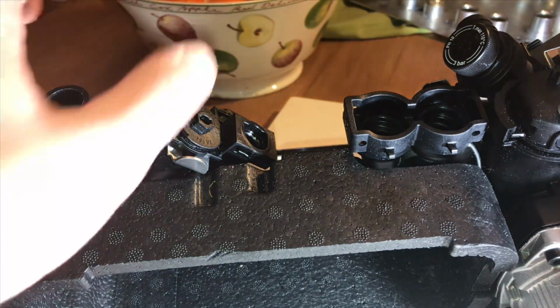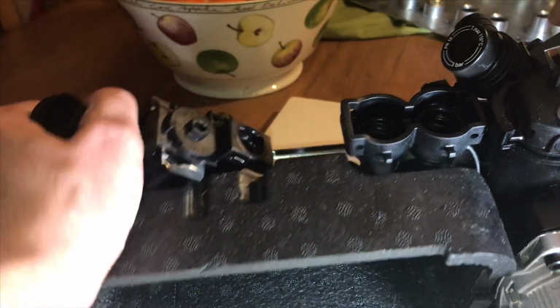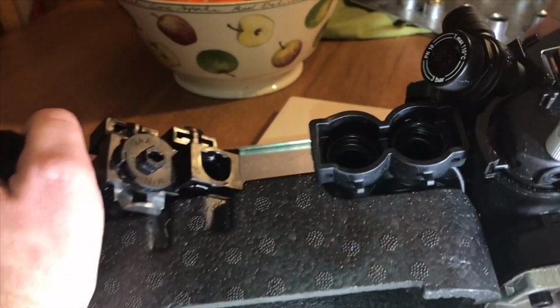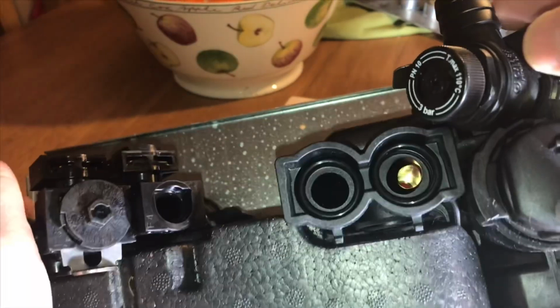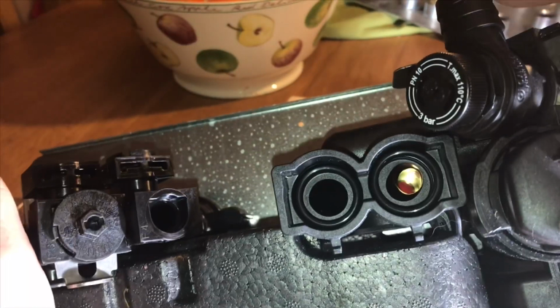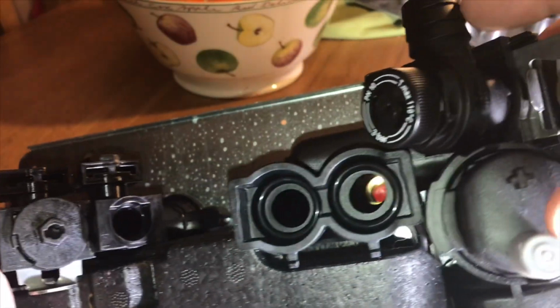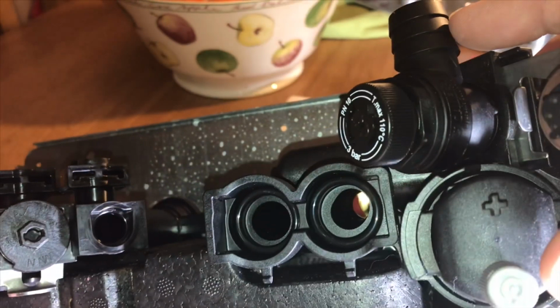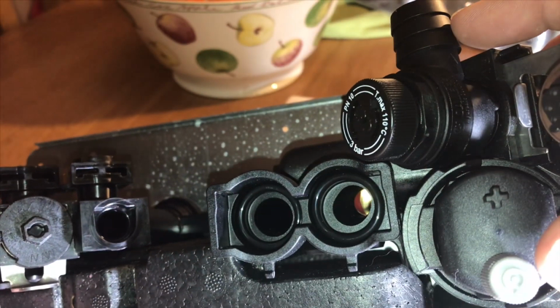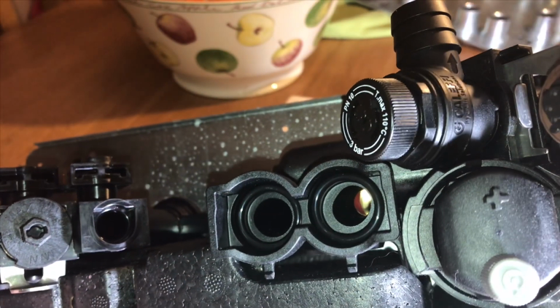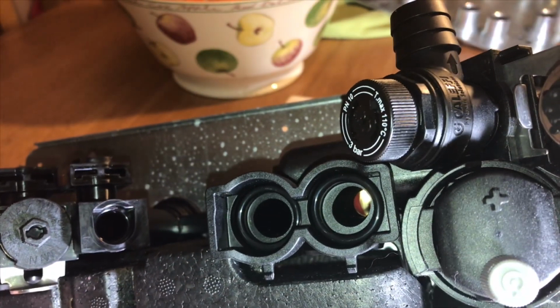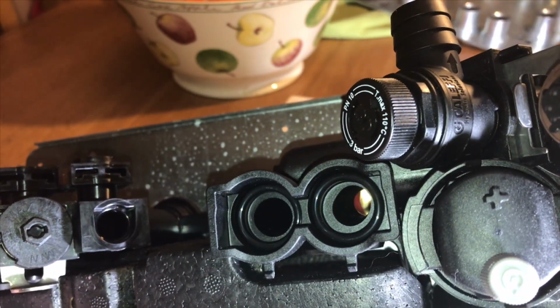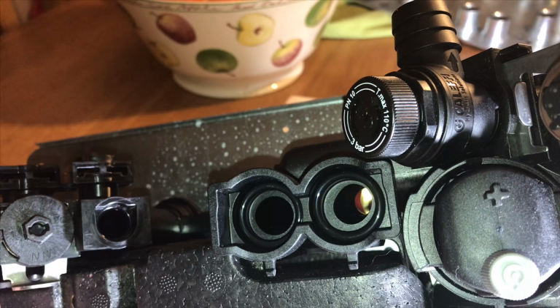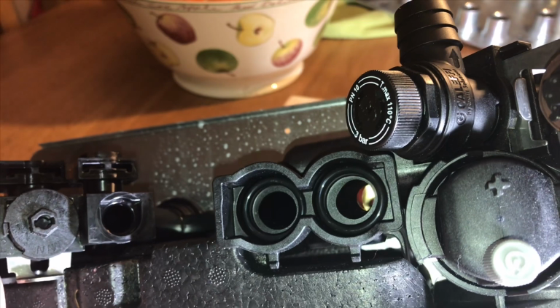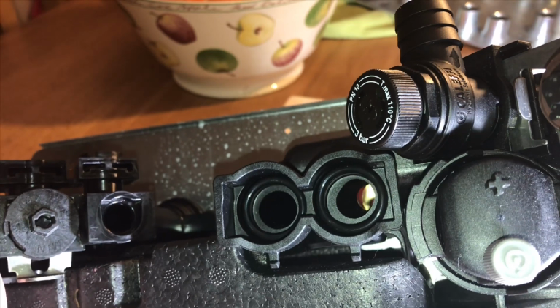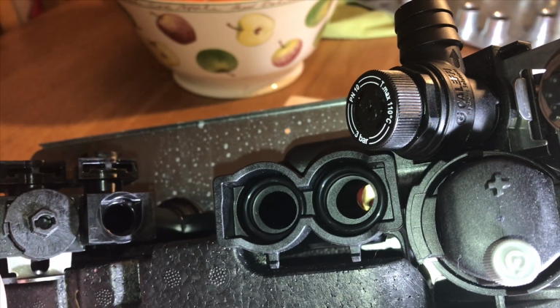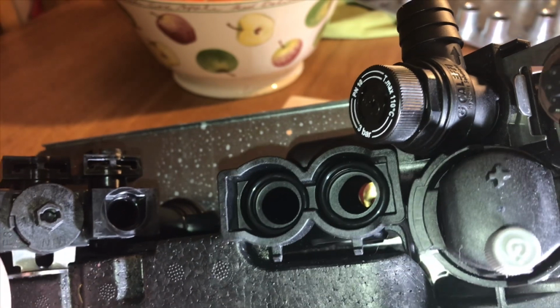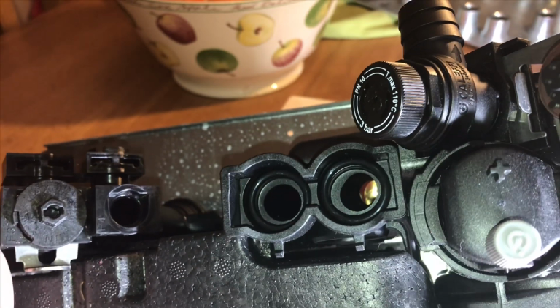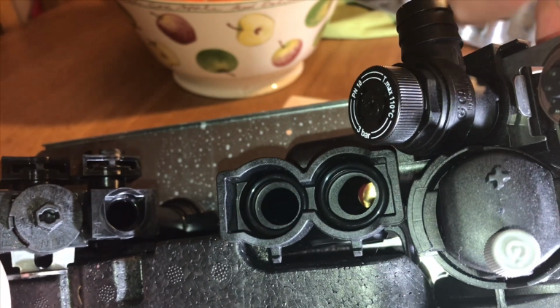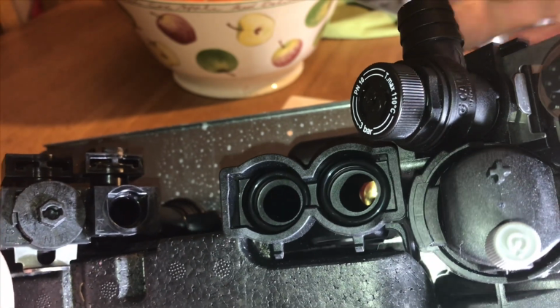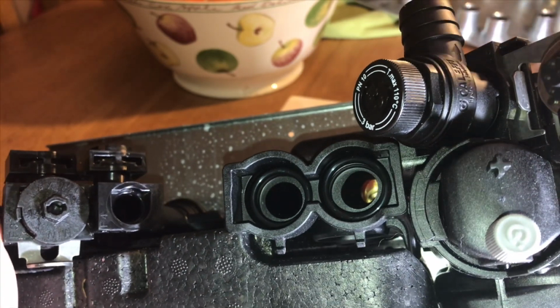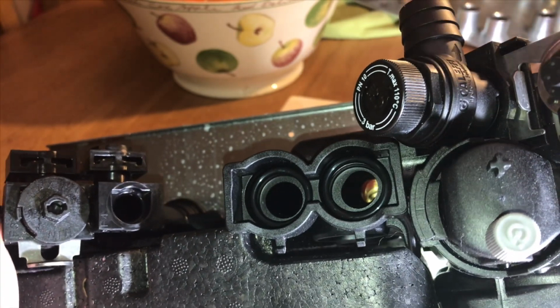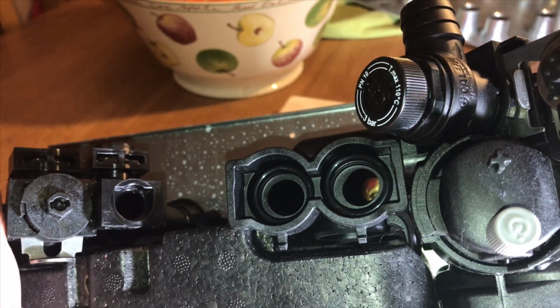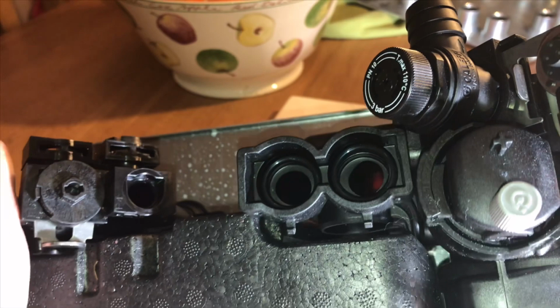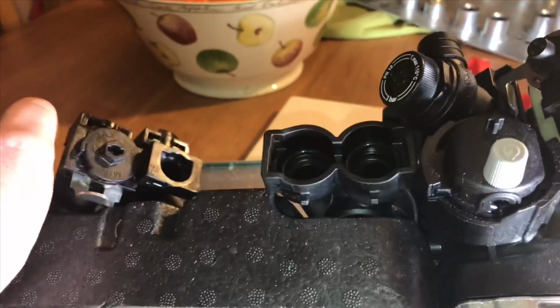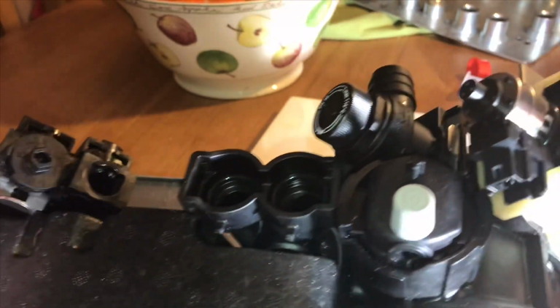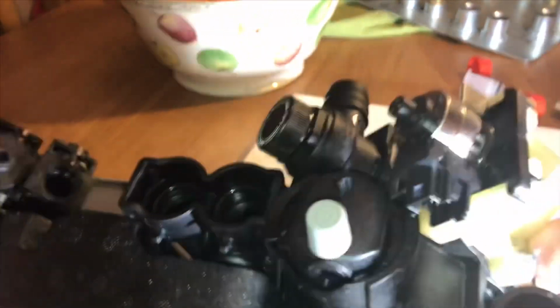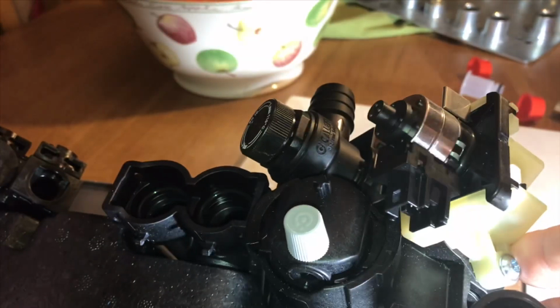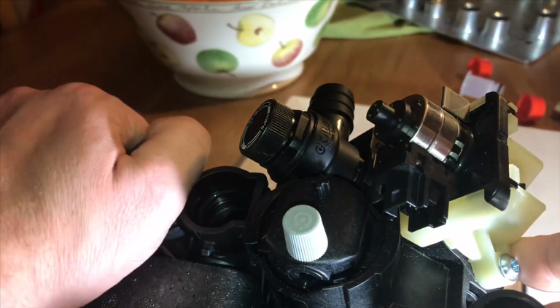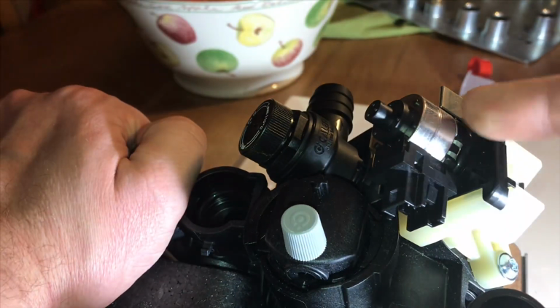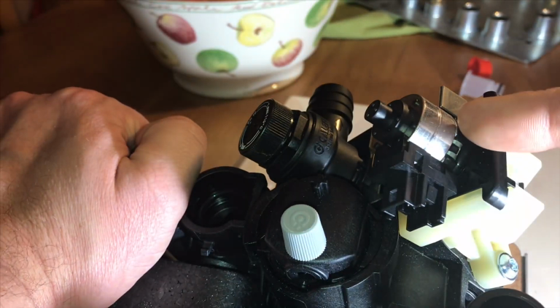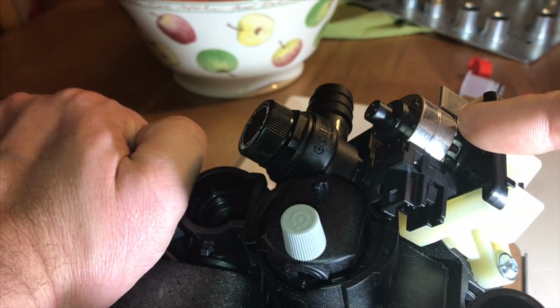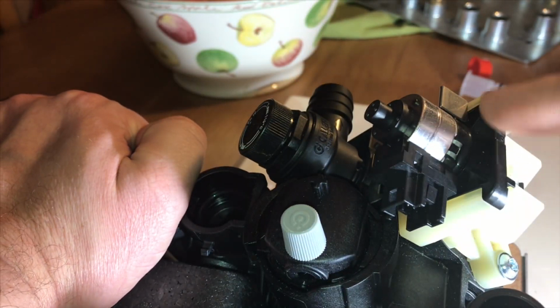Here we have the PRV — pressure relief valve. If you're not quite sure whether the PRV or condensation is dripping, take the hose off and just put your finger inside to check.